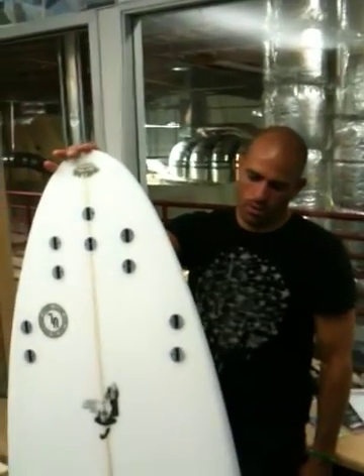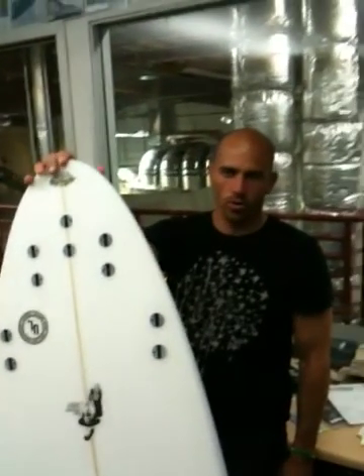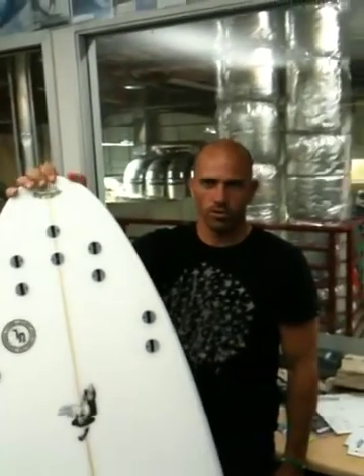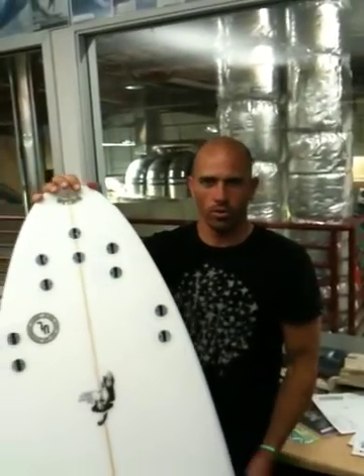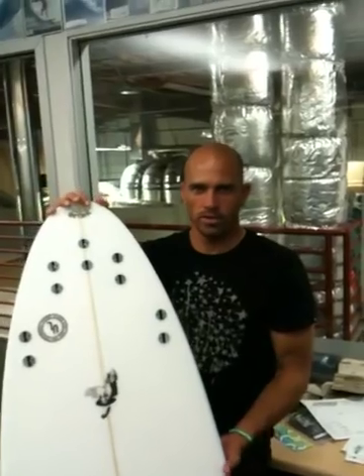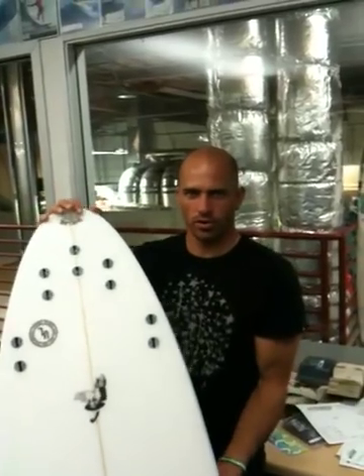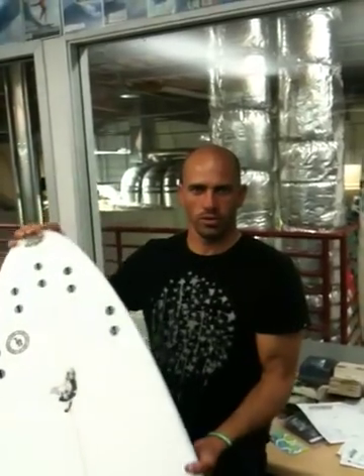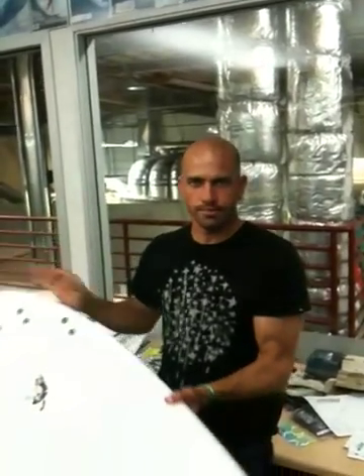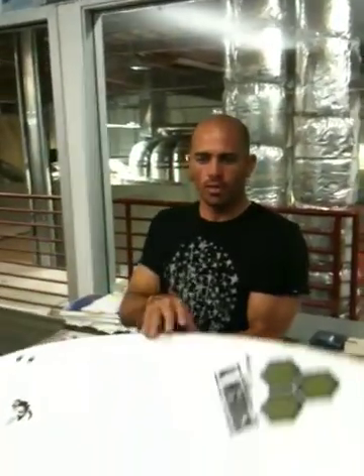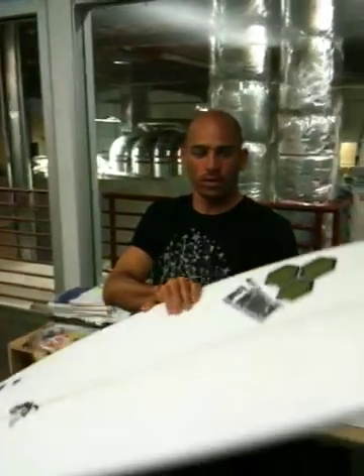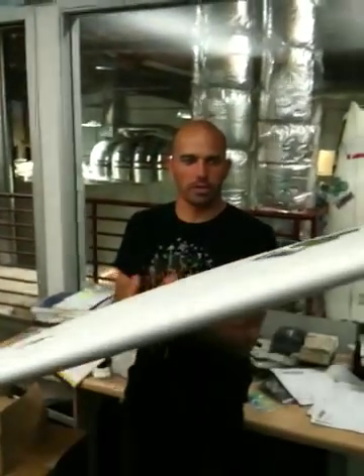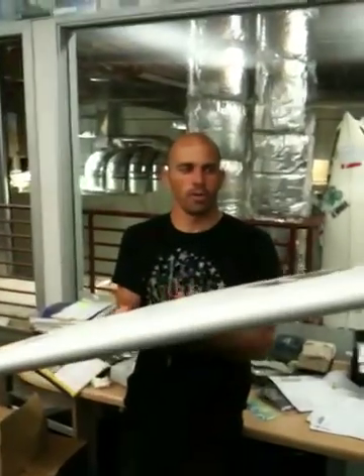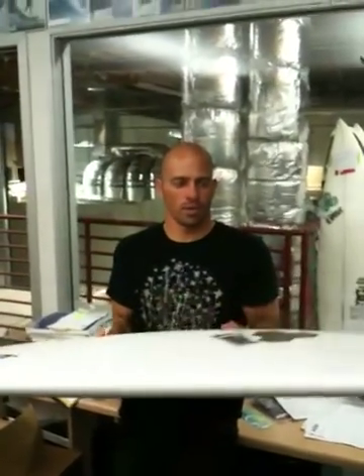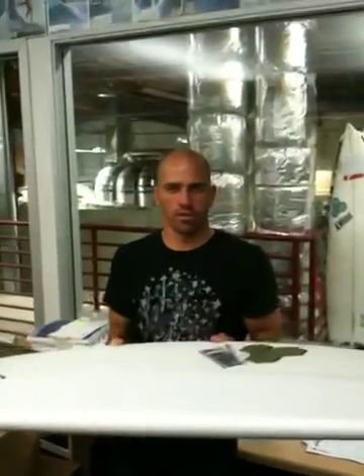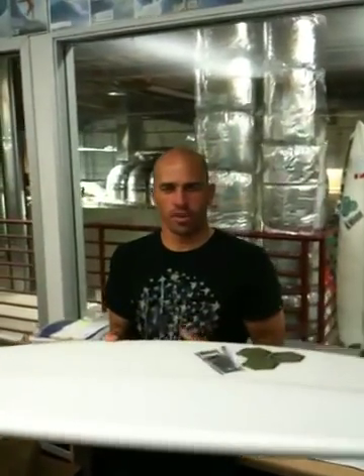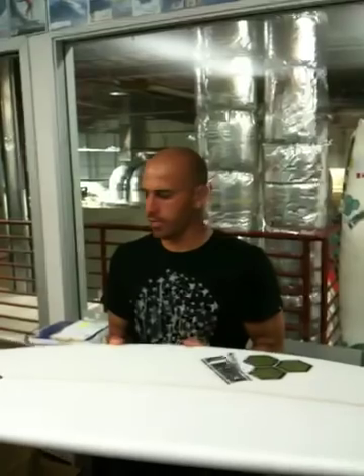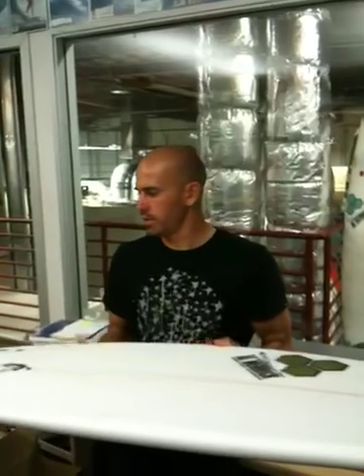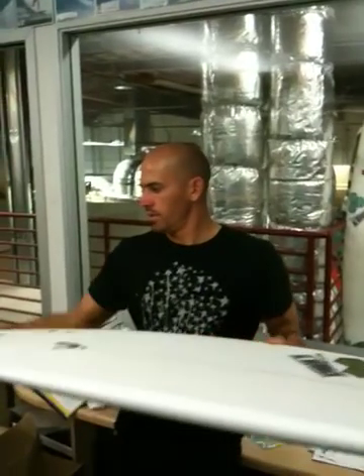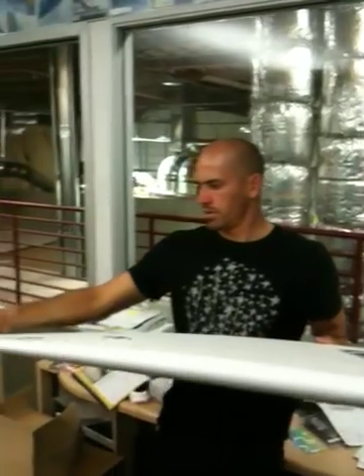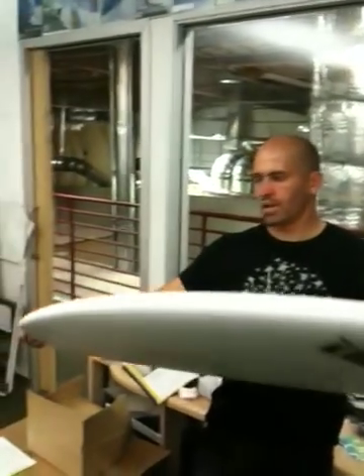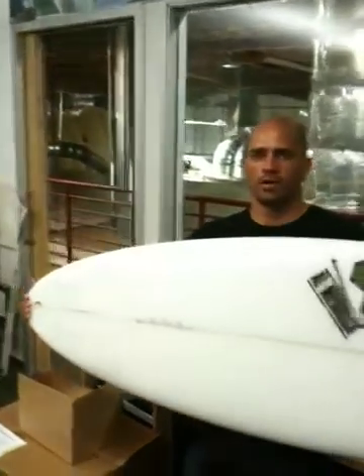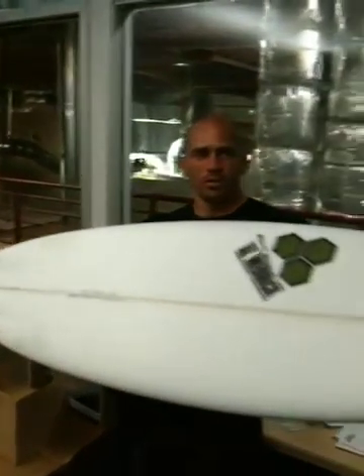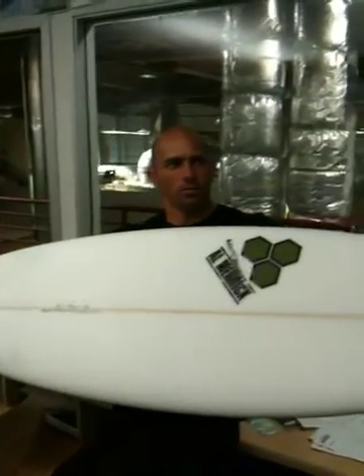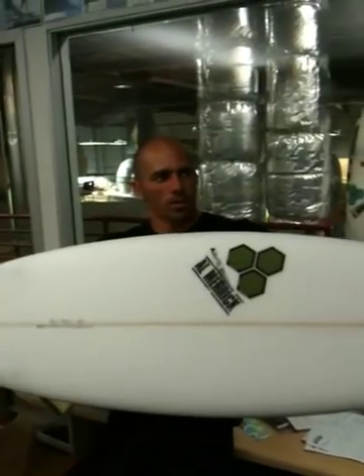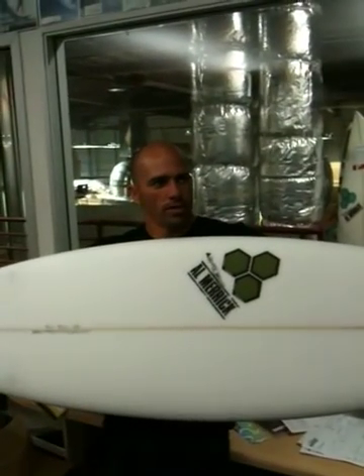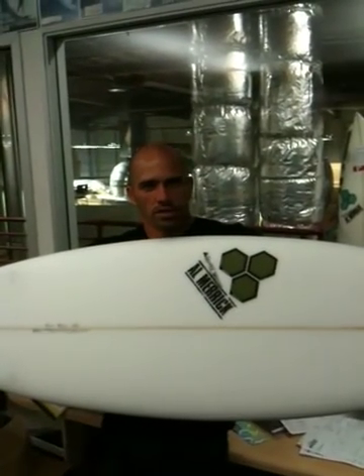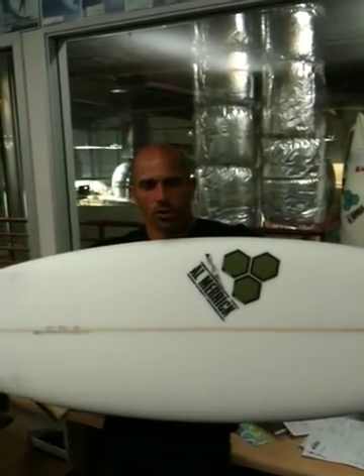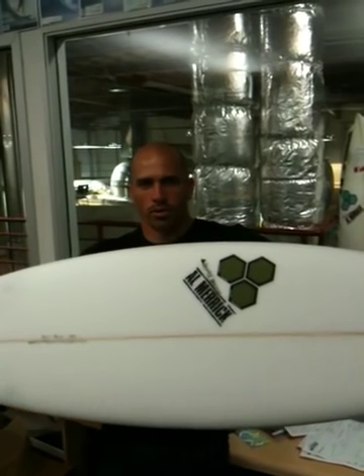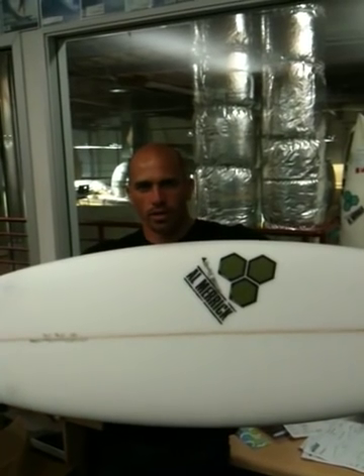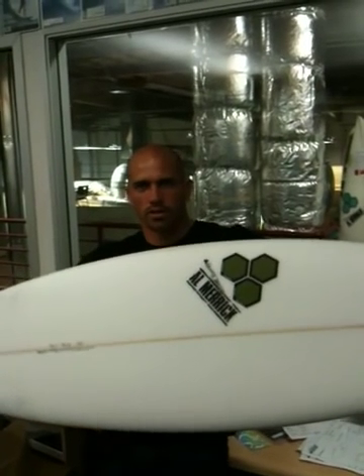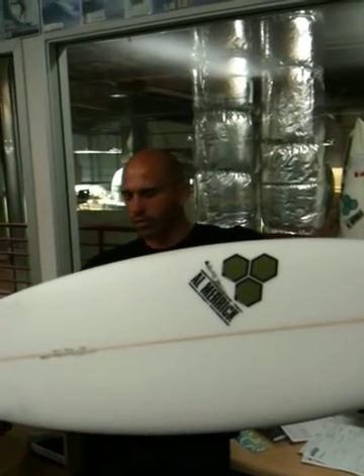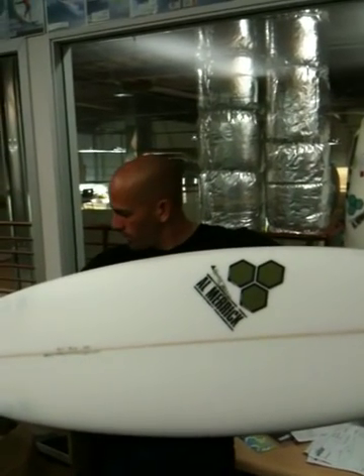In my normal shortboard it would be about 6 foot or 6'1". All these years, I'm down to 5'10"s now. So you chop off about 6 inches from what you normally ride. There's a 5'4" here.